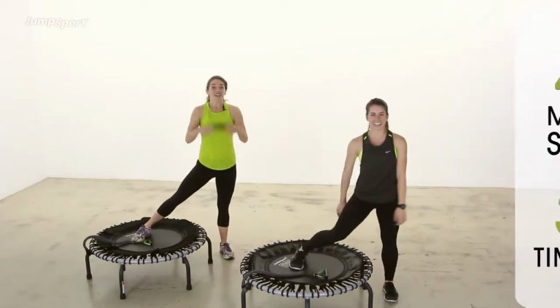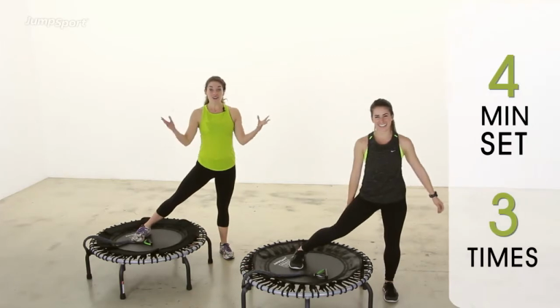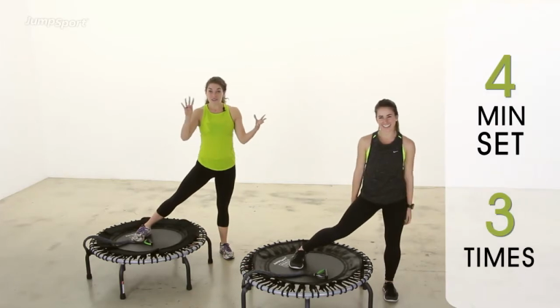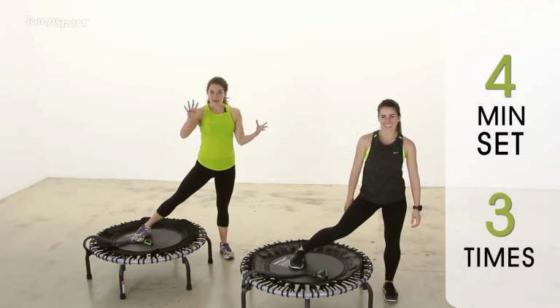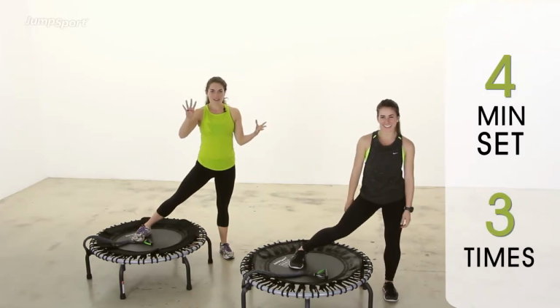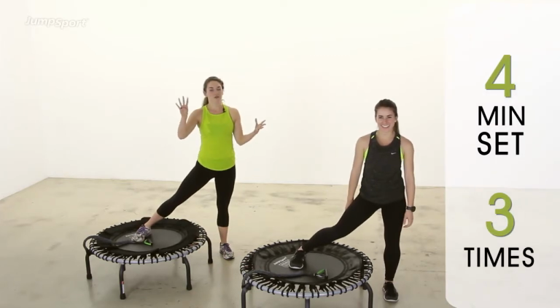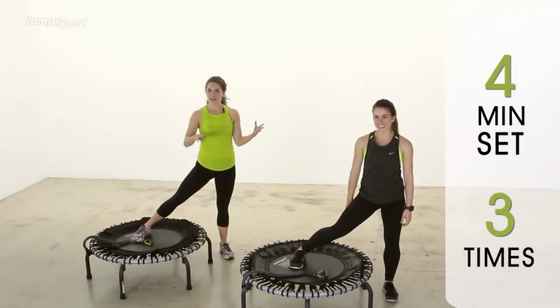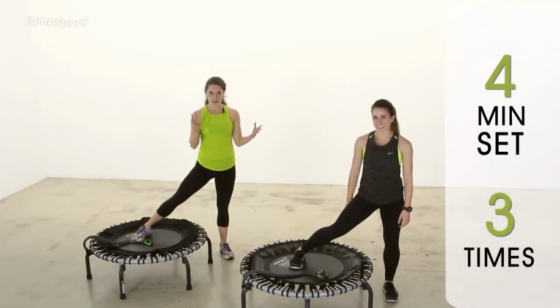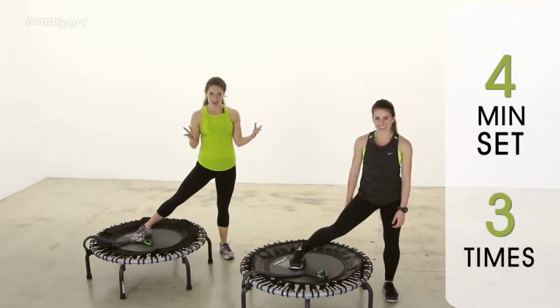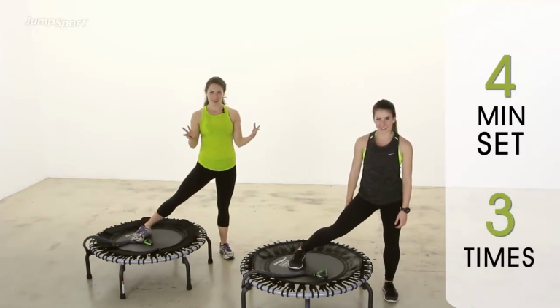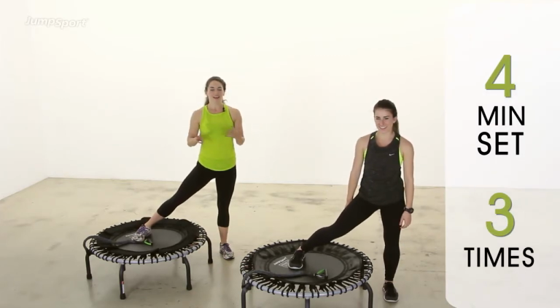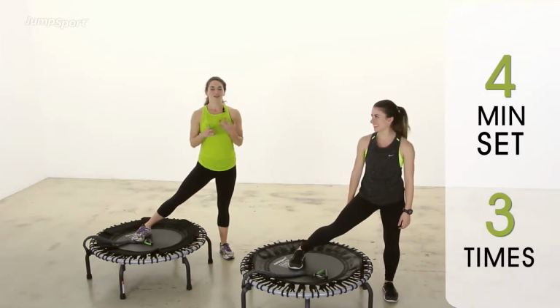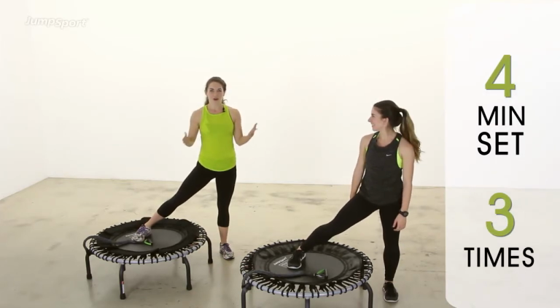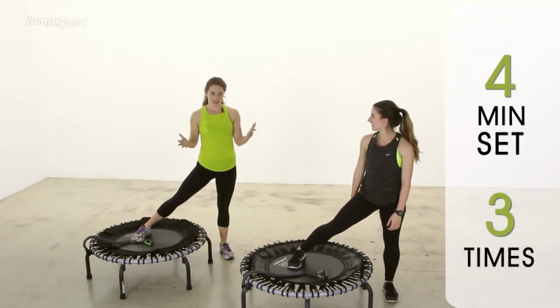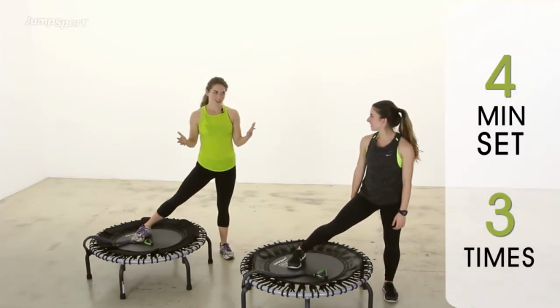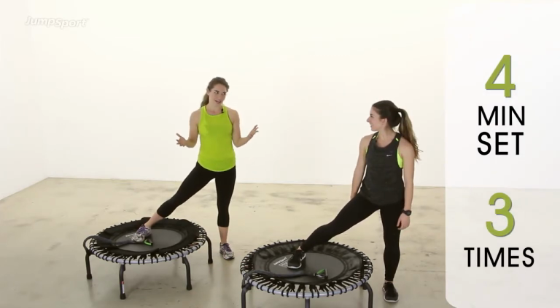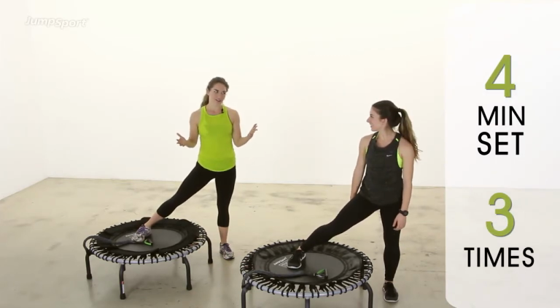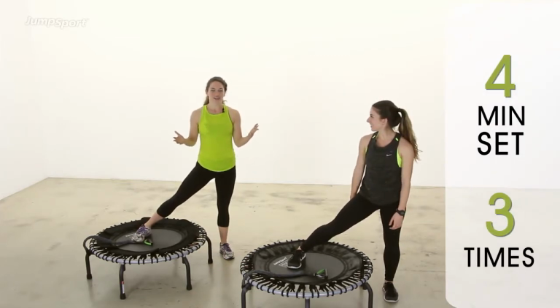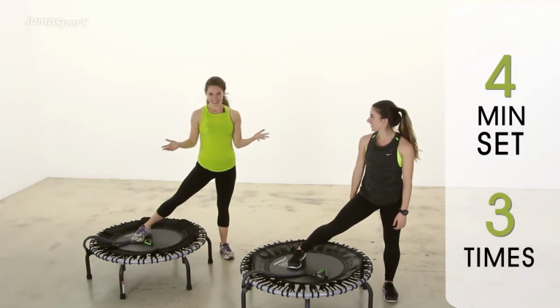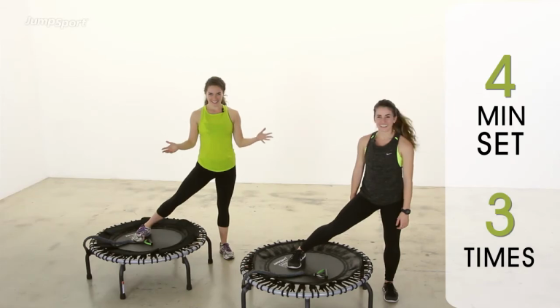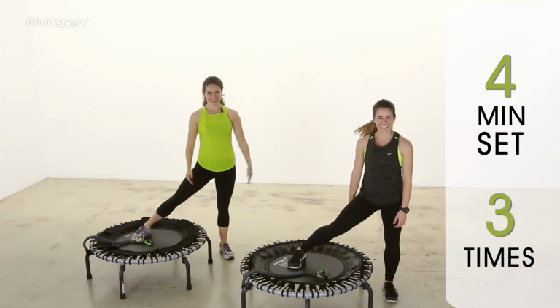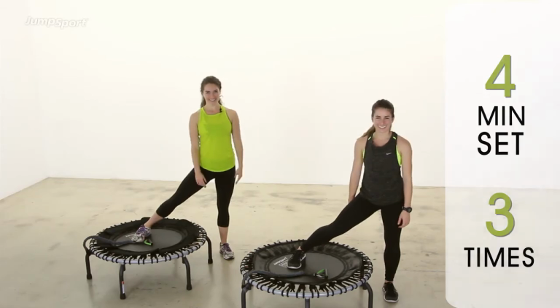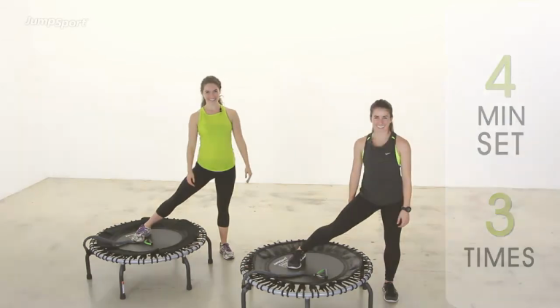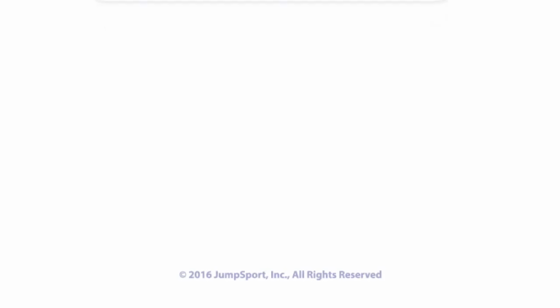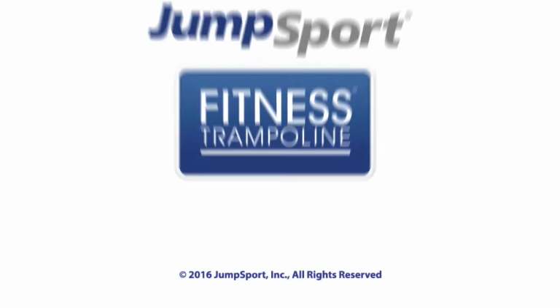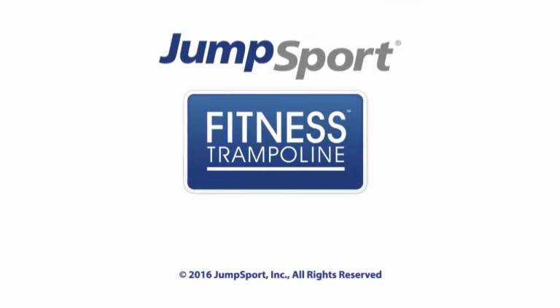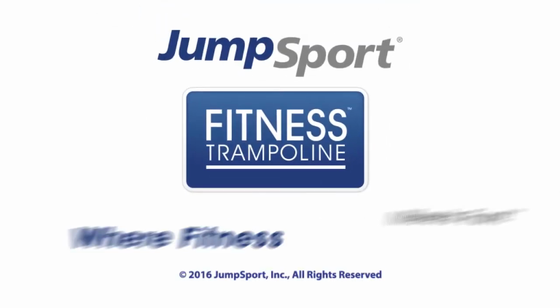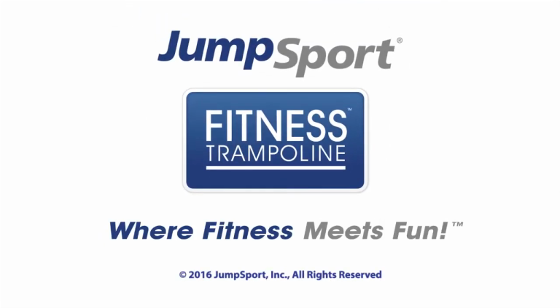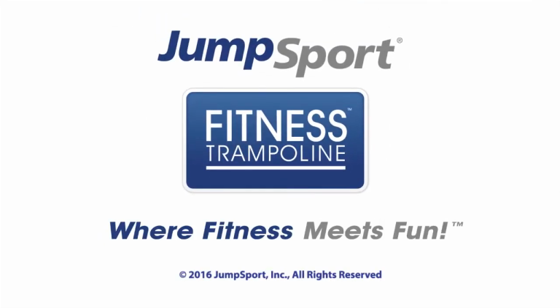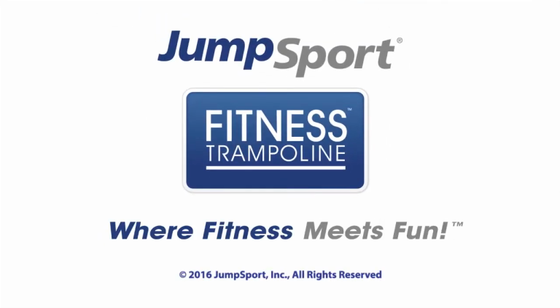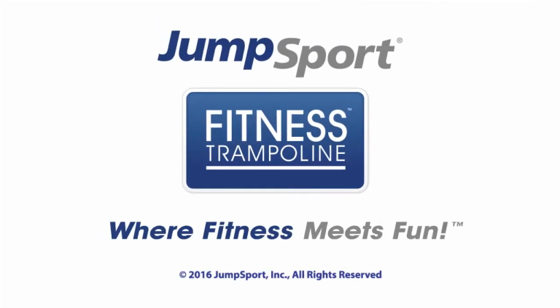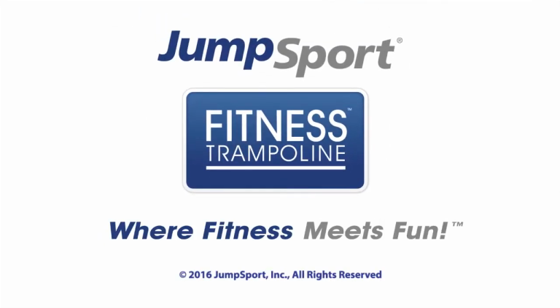So those four minutes, repeat three times, and you have a perfect workout for weight loss. And it takes about 12 to 13 minutes.